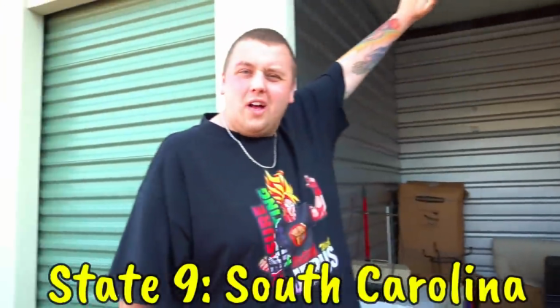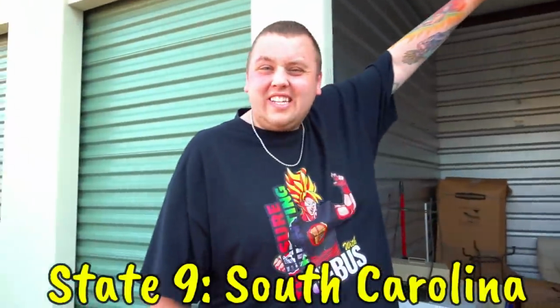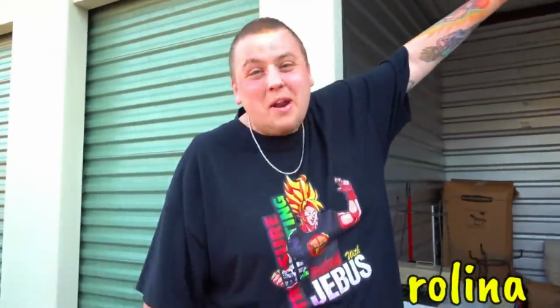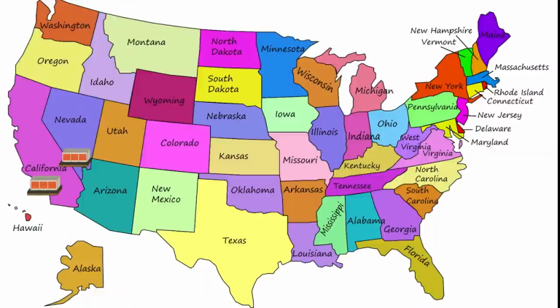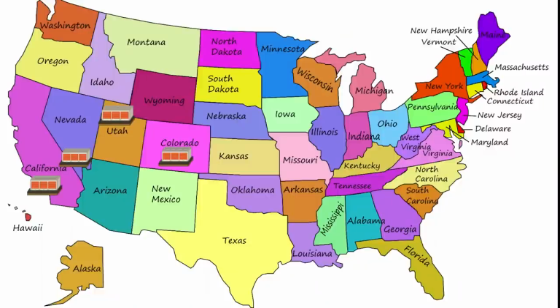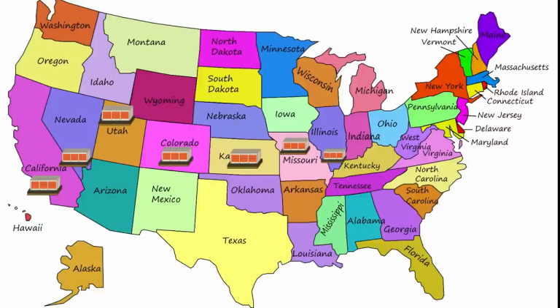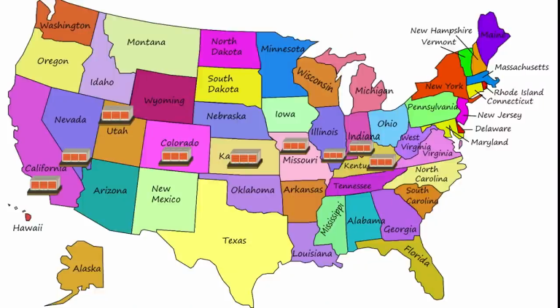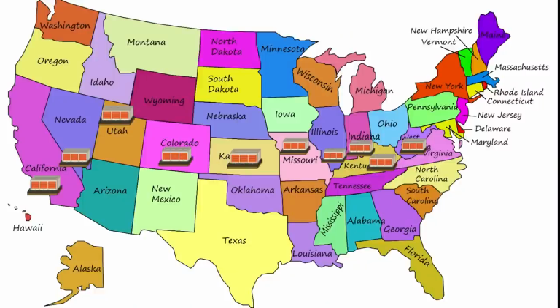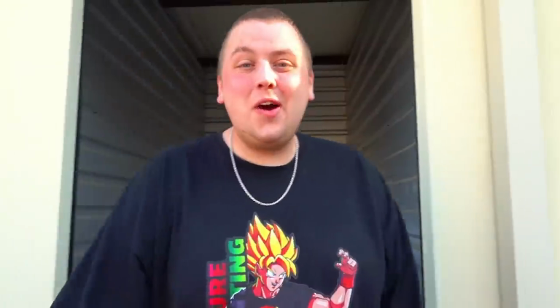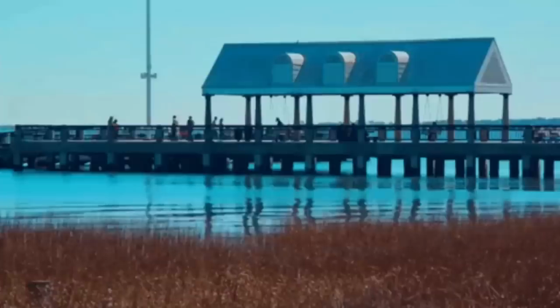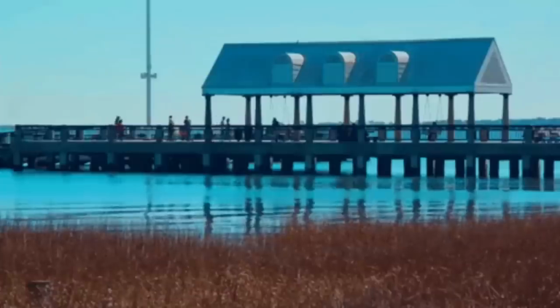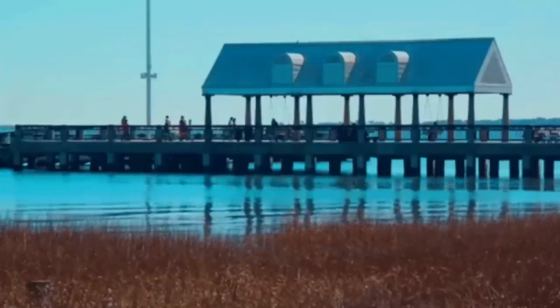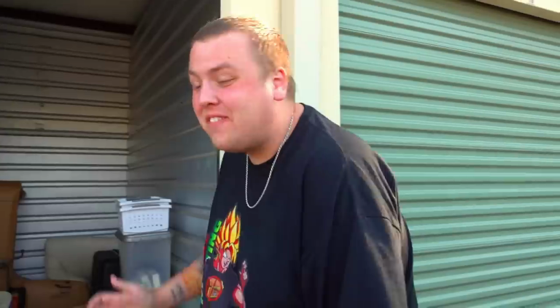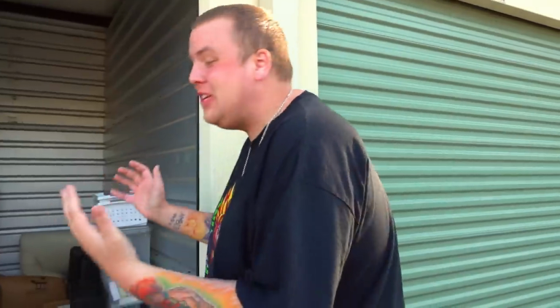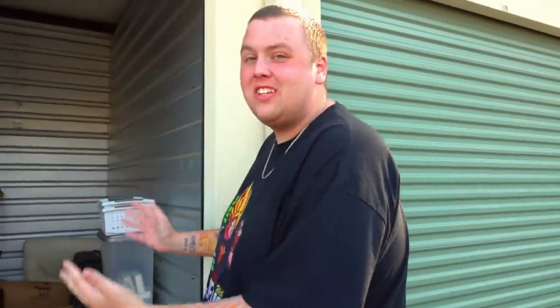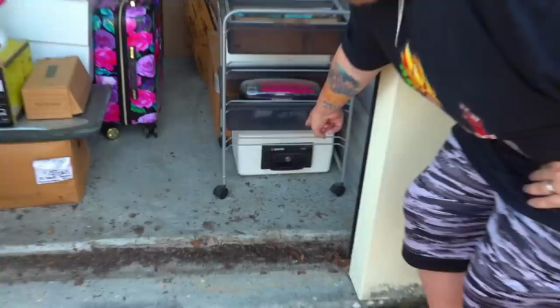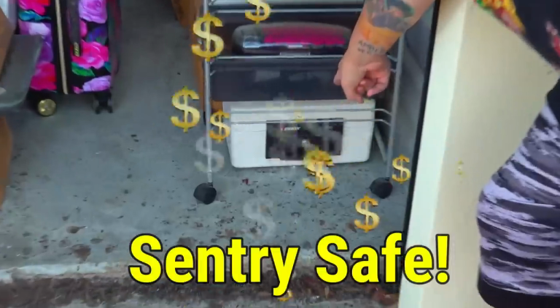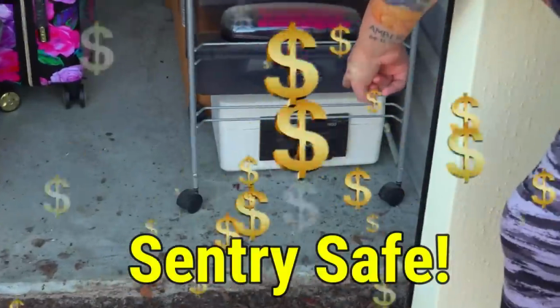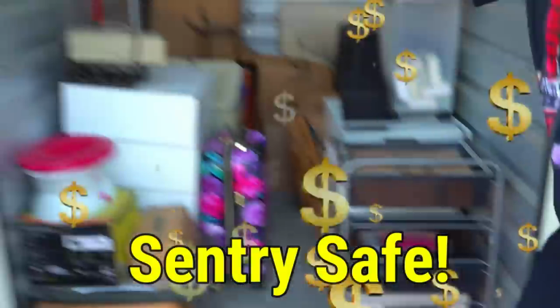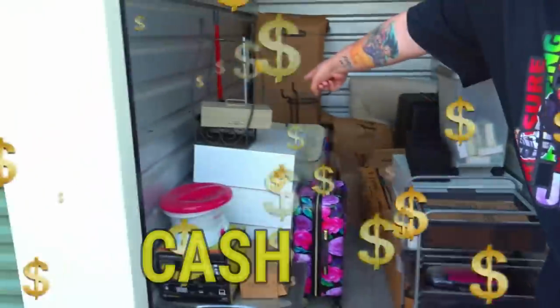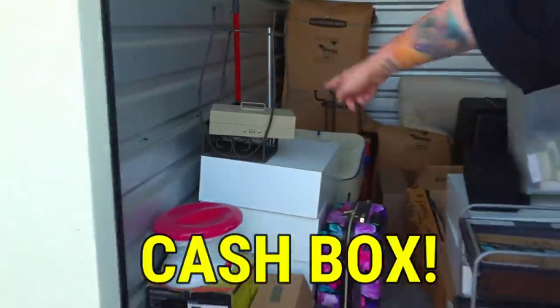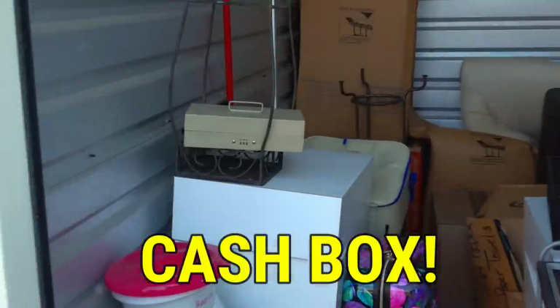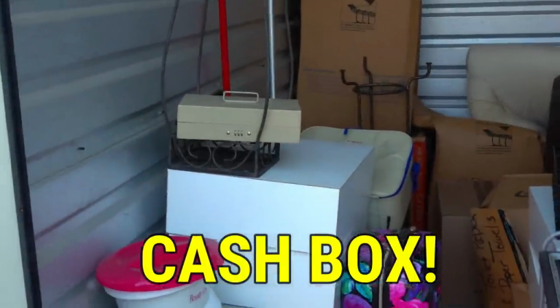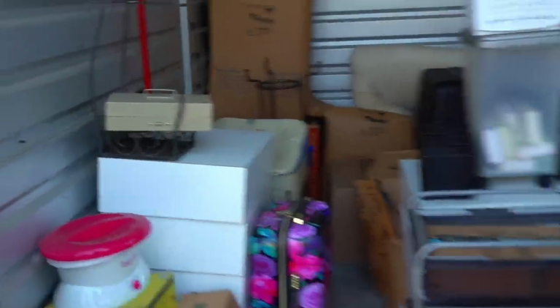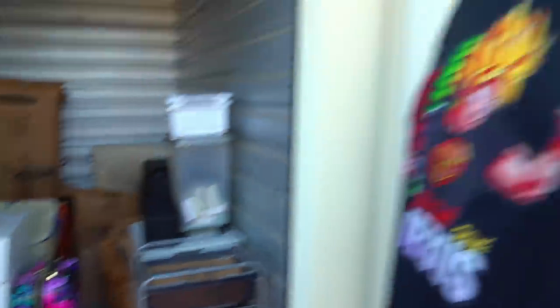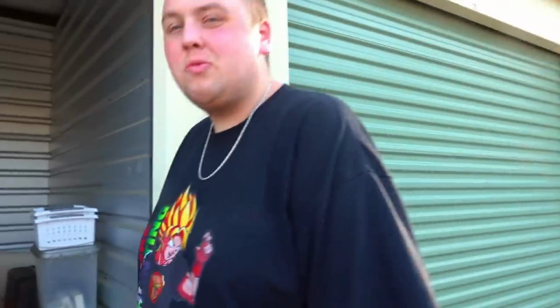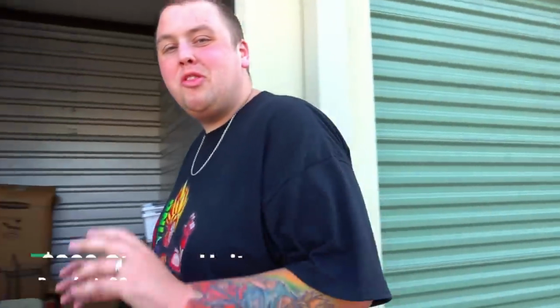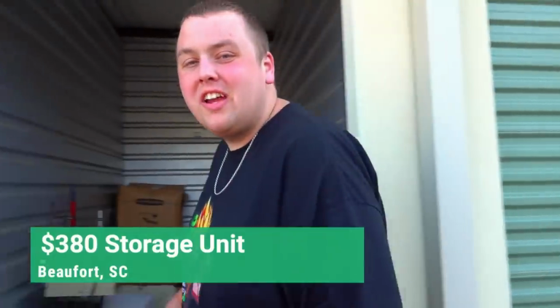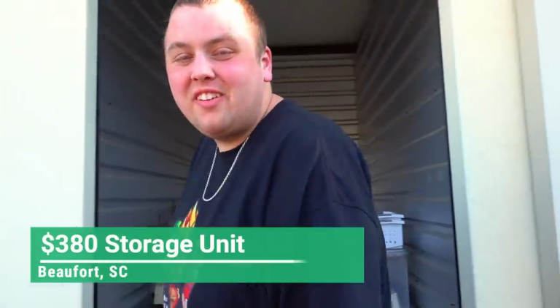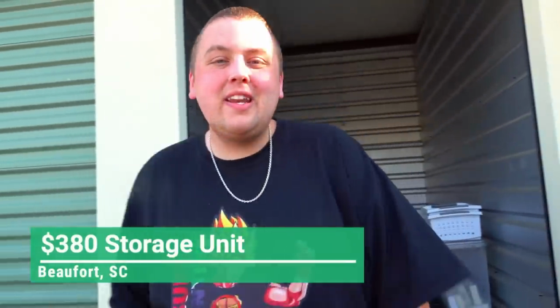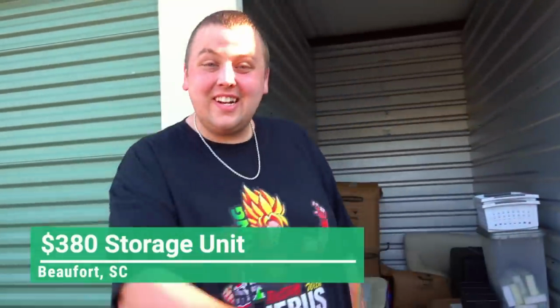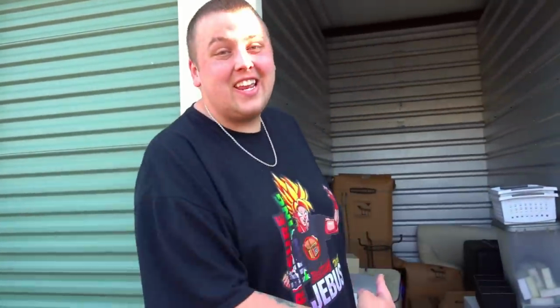Welcome to State Nine - buying a storage unit in every state across America. Right now we're in South Carolina. We just got my favorite unit of the series. There's a sentry safe, there's a cash box with a combo code on it, and who knows what else. We paid $380 bucks for this one. Let's start digging in it.